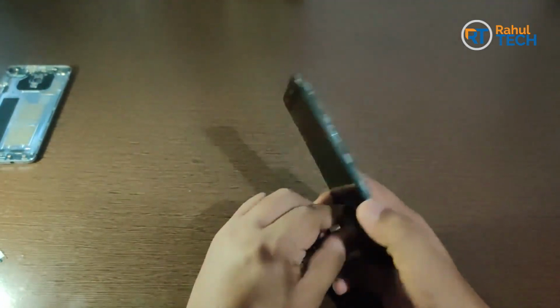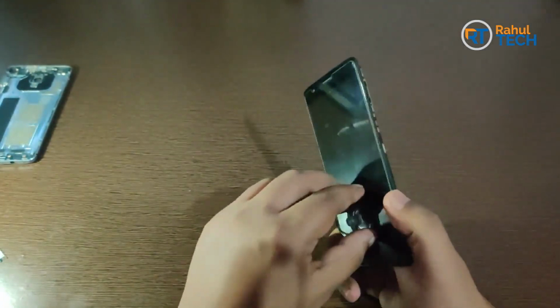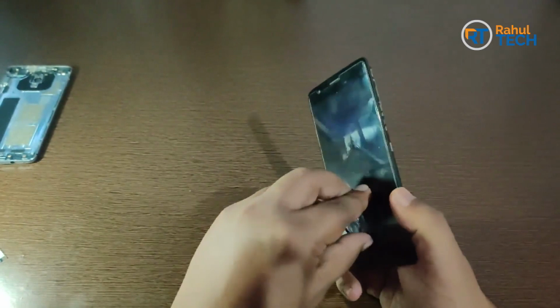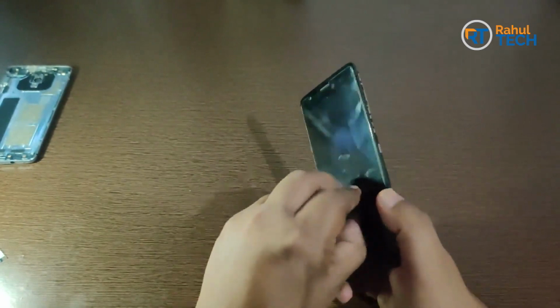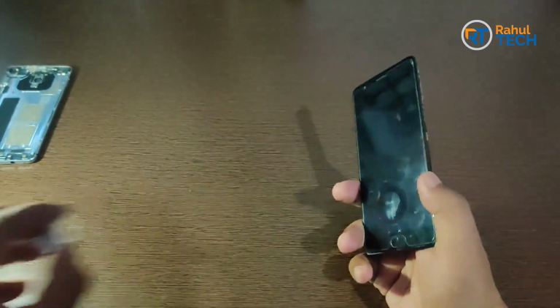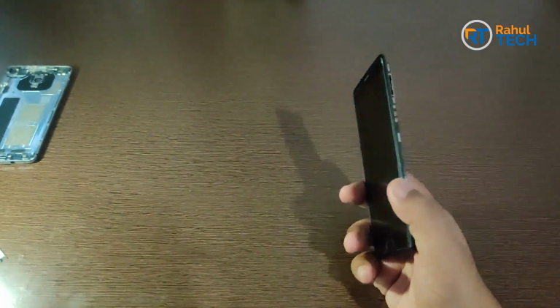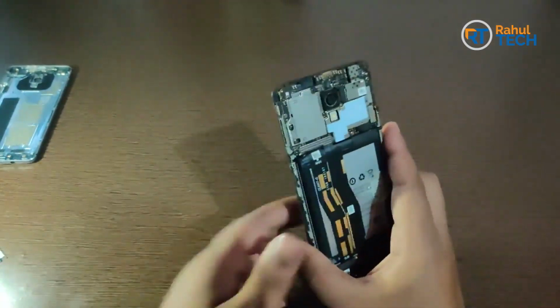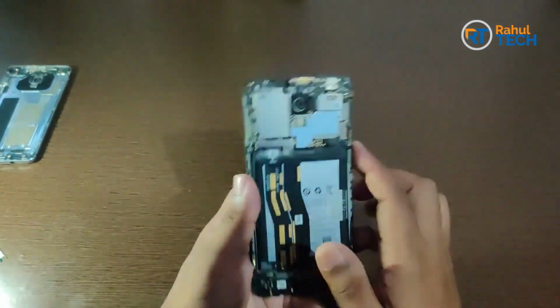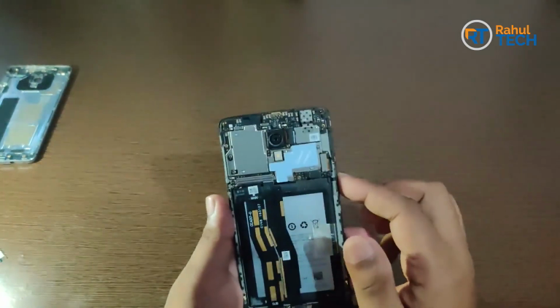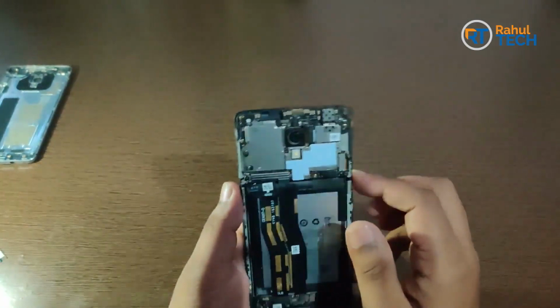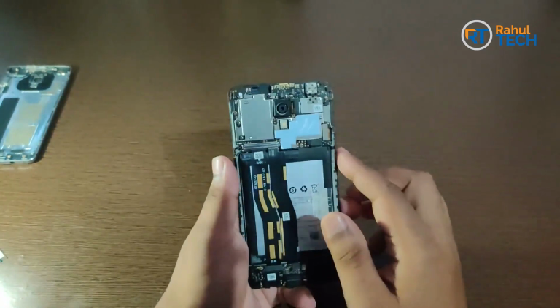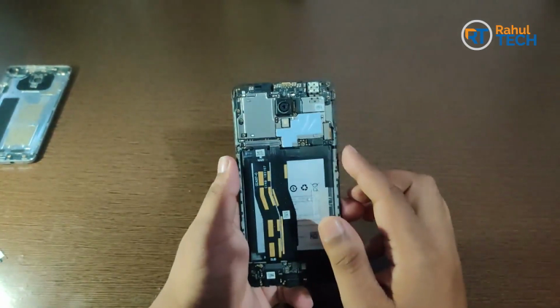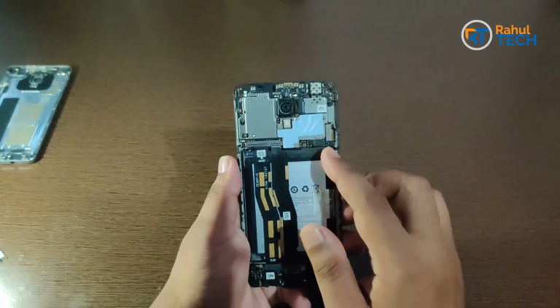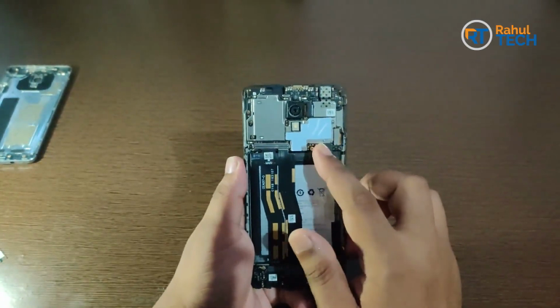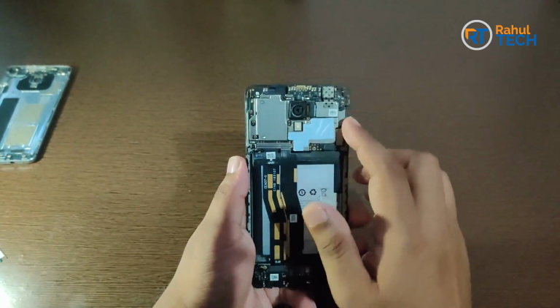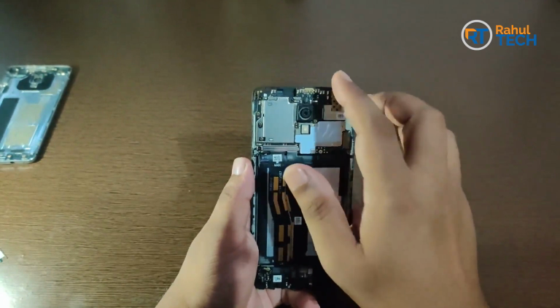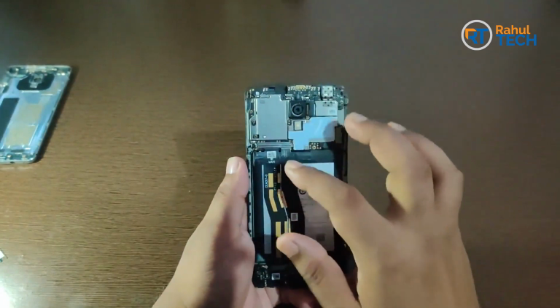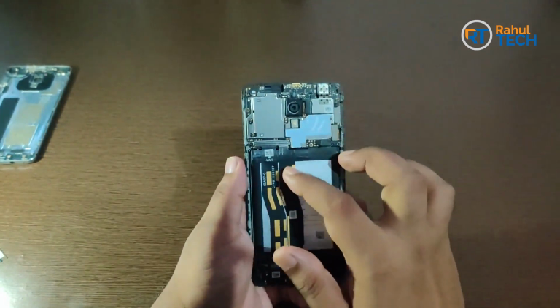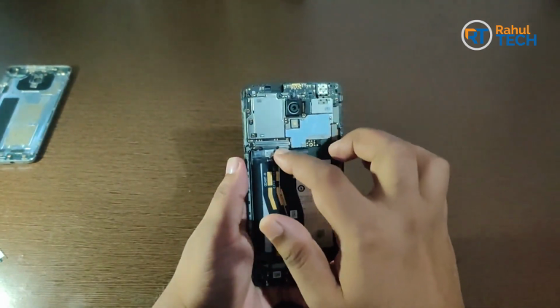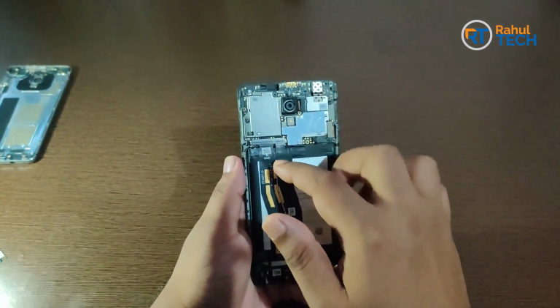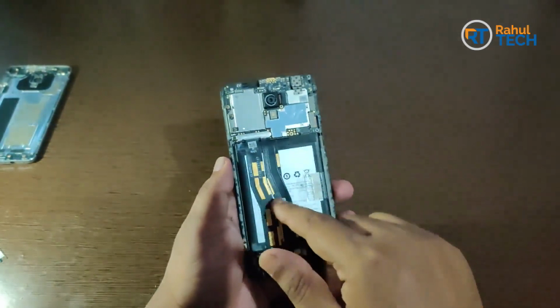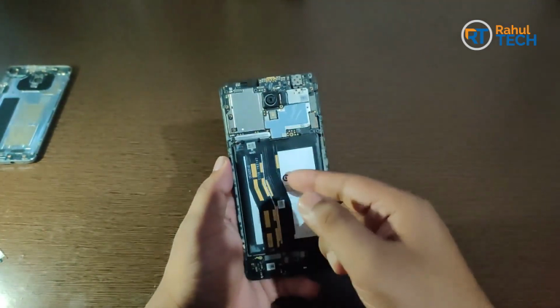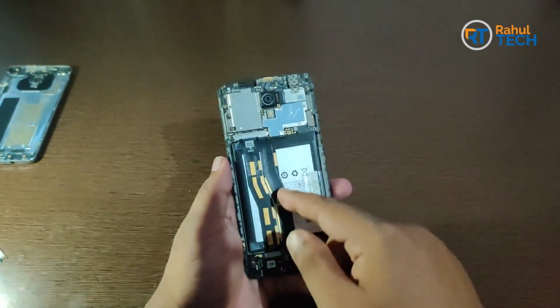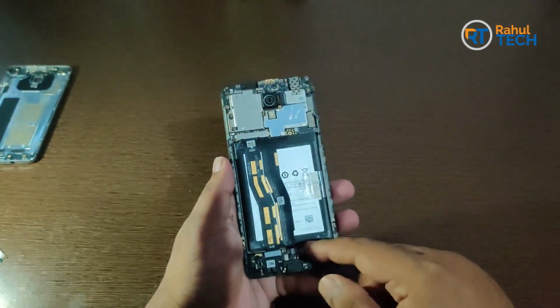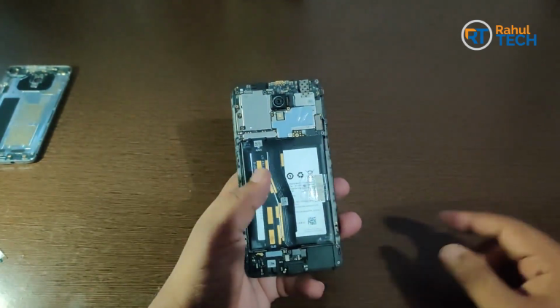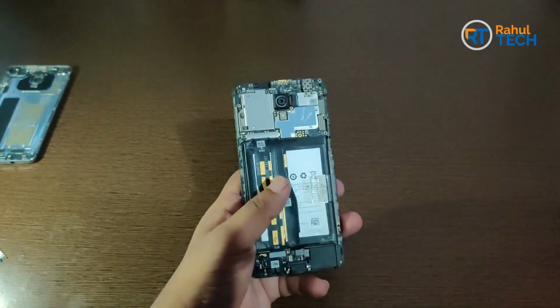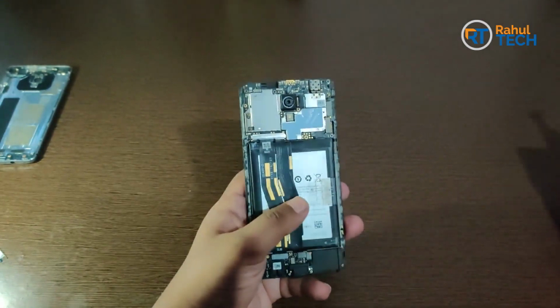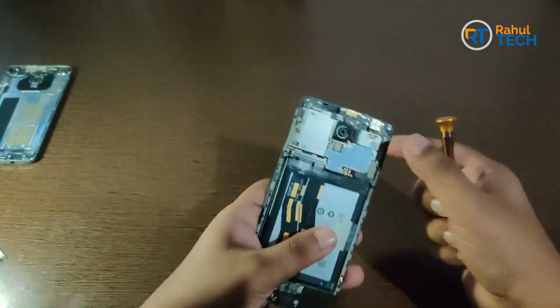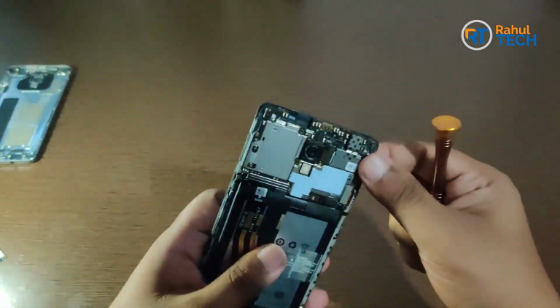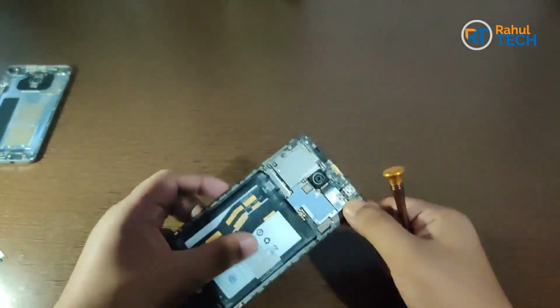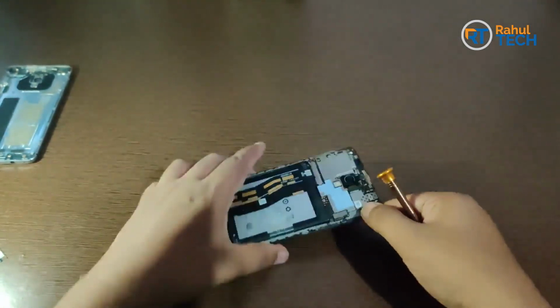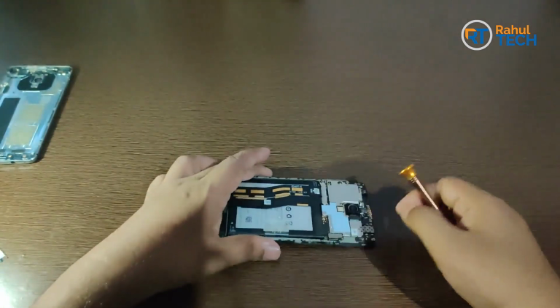We need to take out the screws on the motherboard, and we also need to remove these ribbons. Let me remove the screws here.